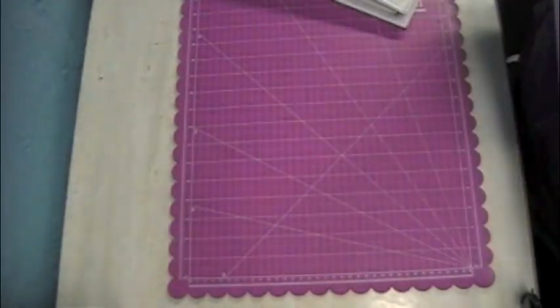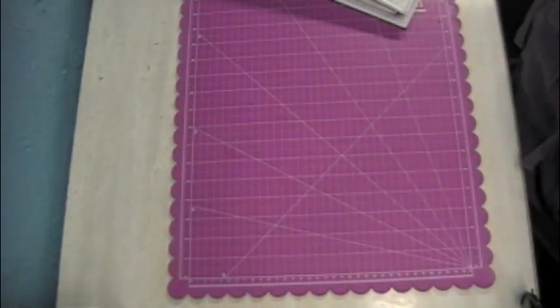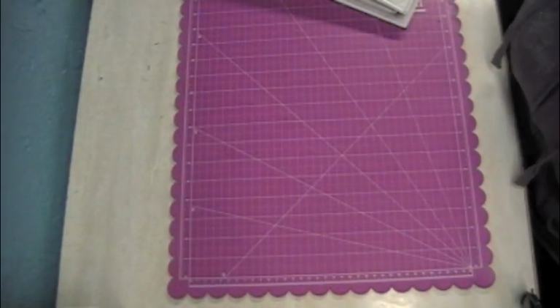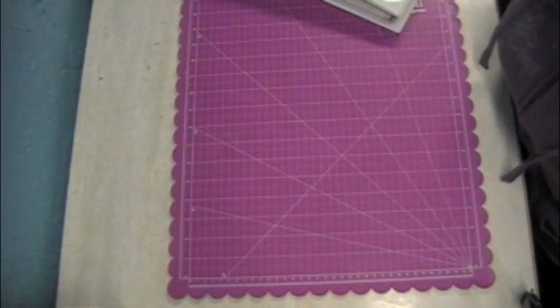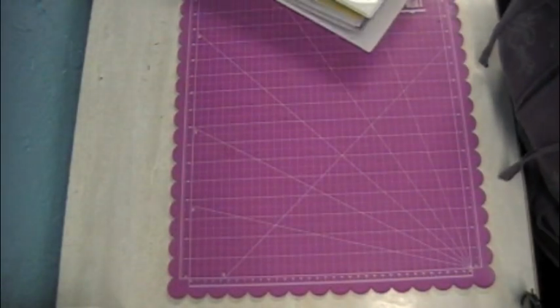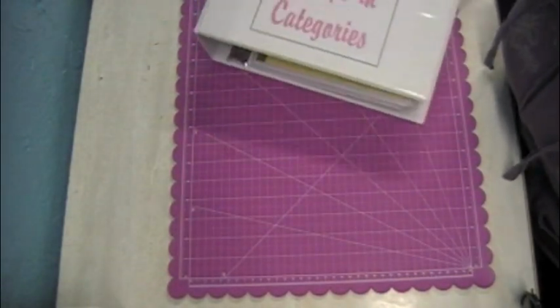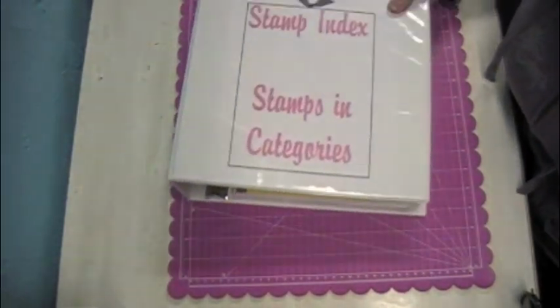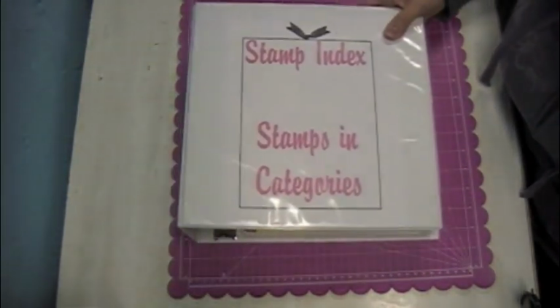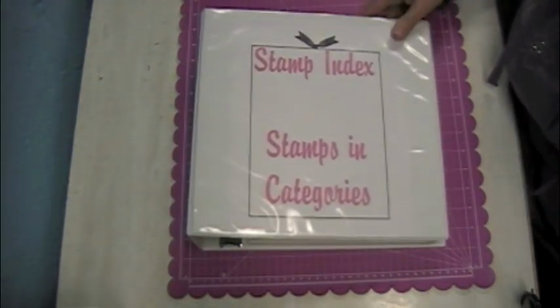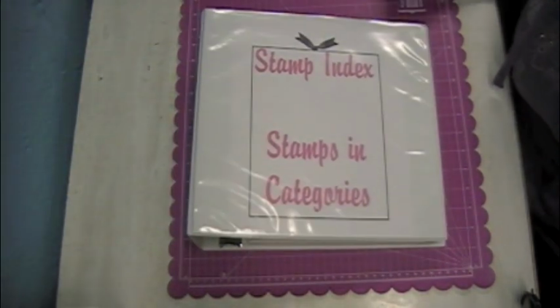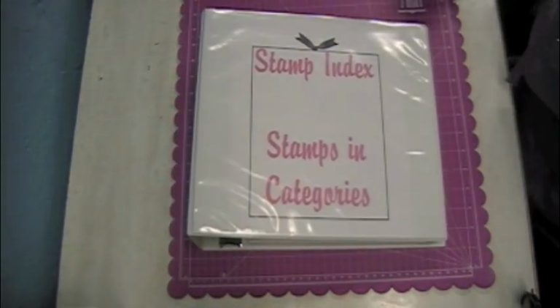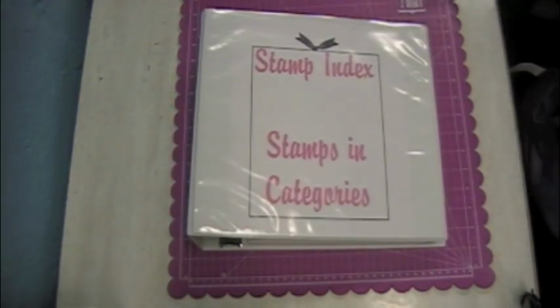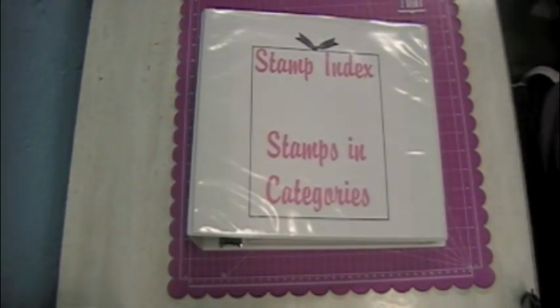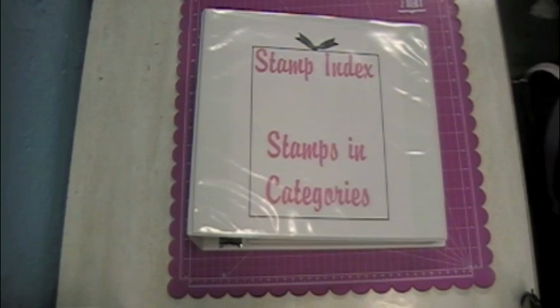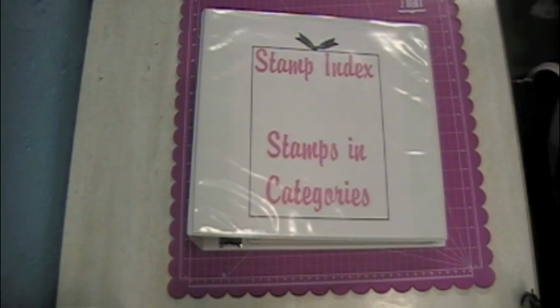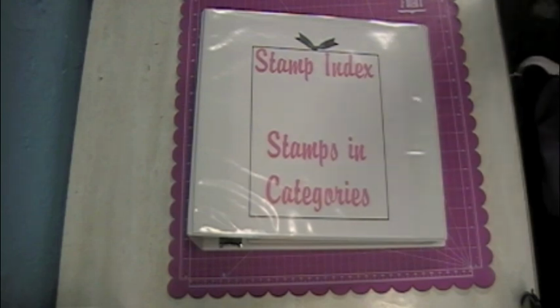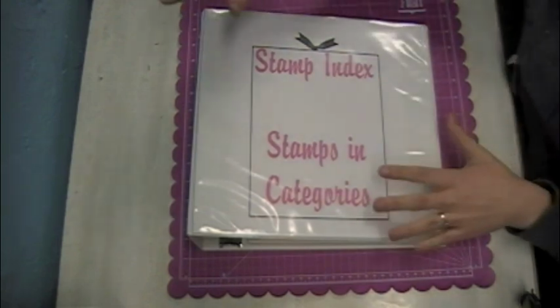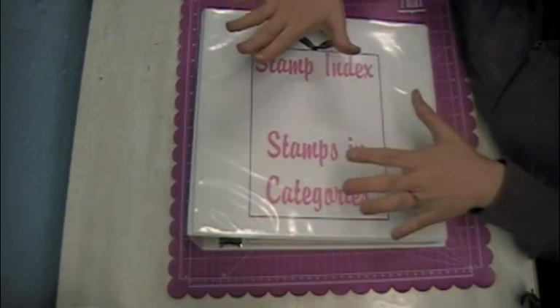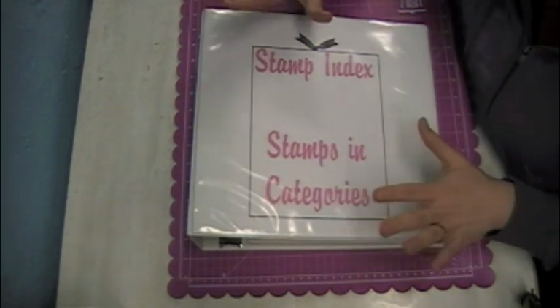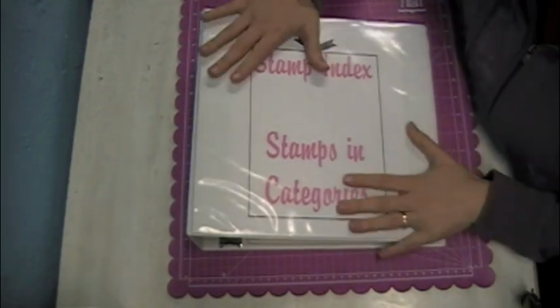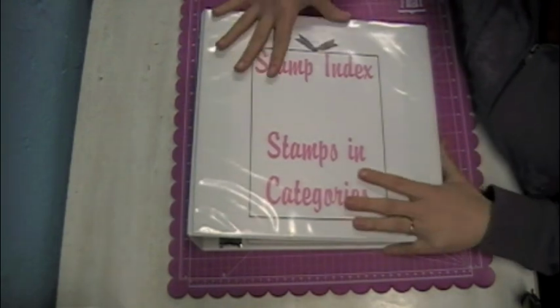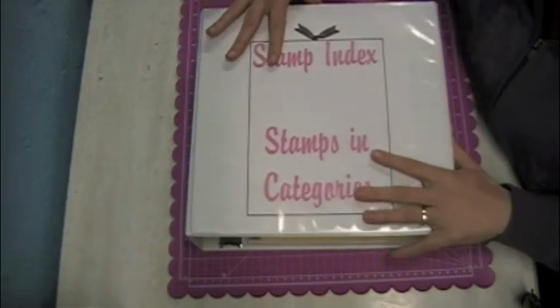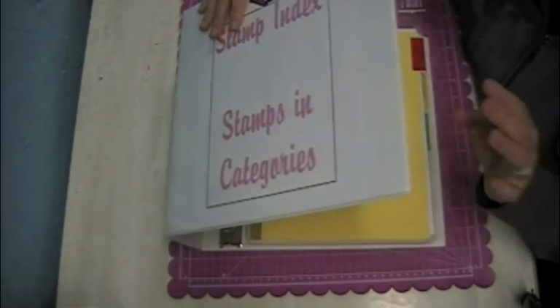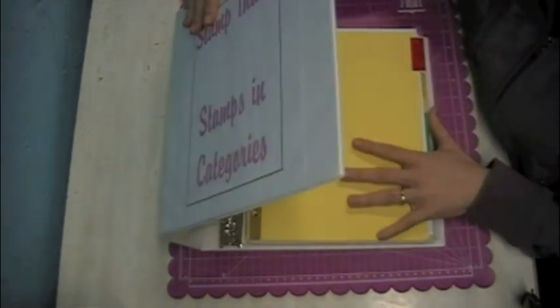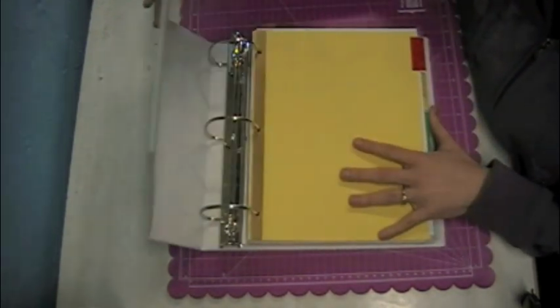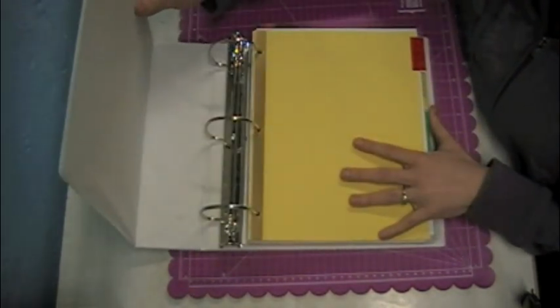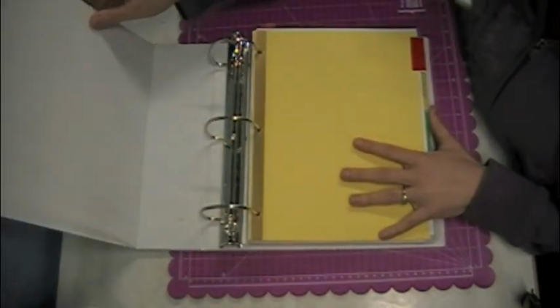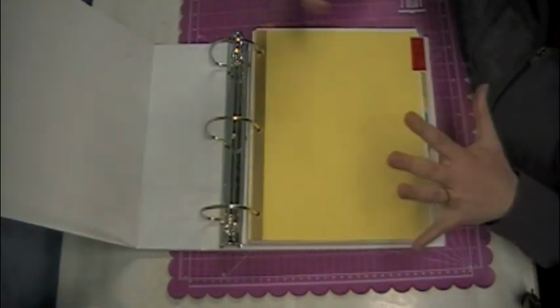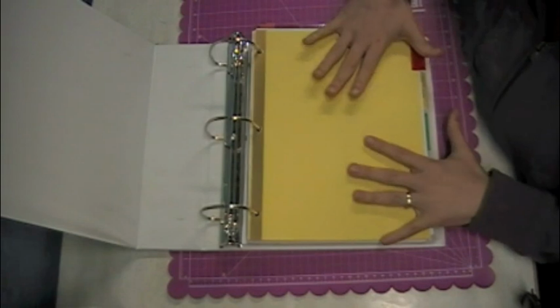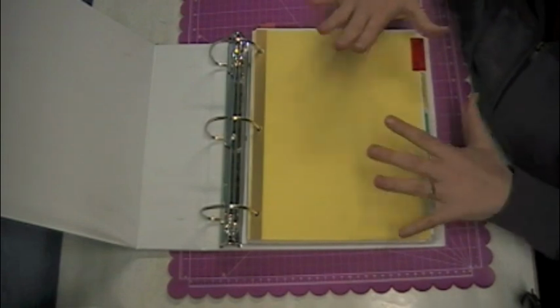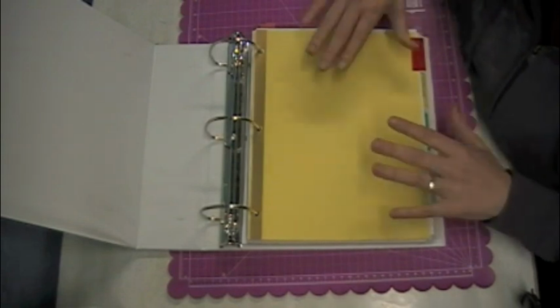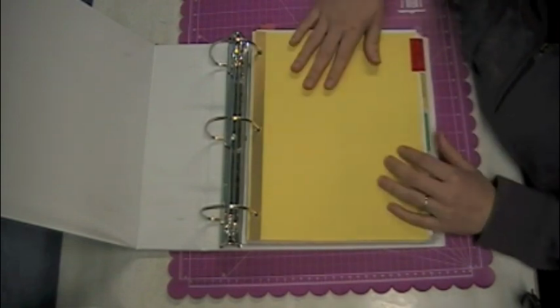So now I'm going to show you what really helps me enjoy my stamps, and that is the stamps and categories index. This one is divided into sections.